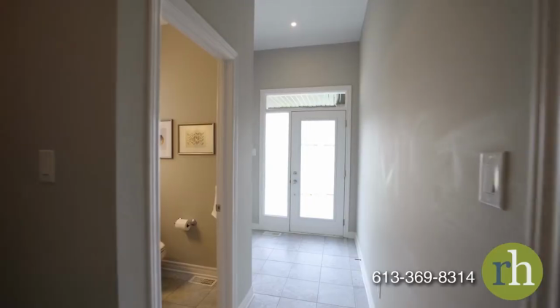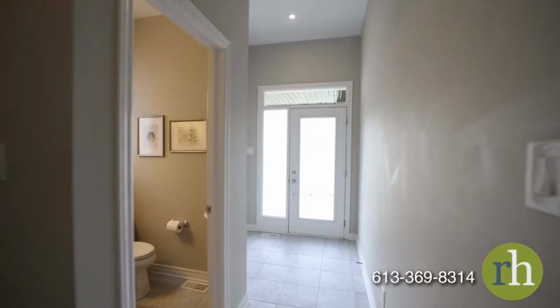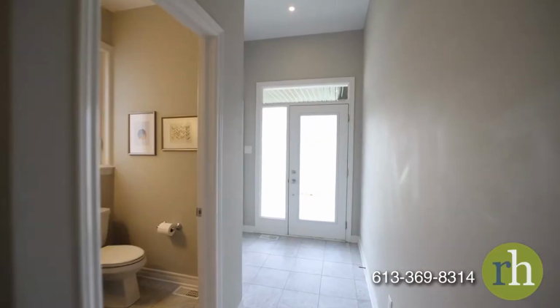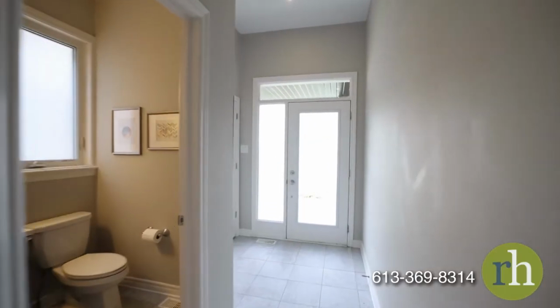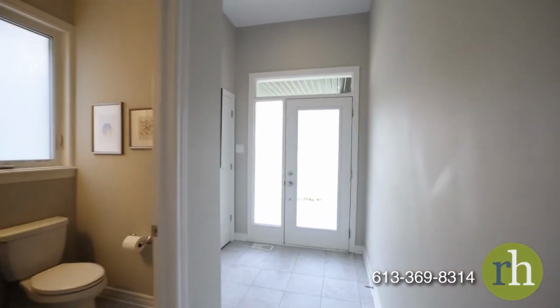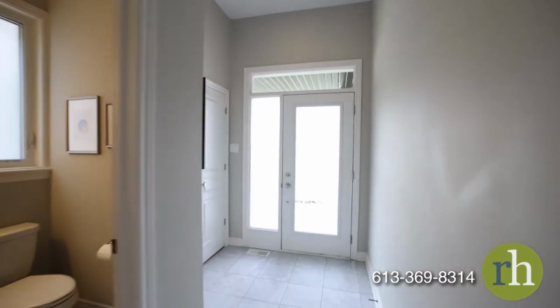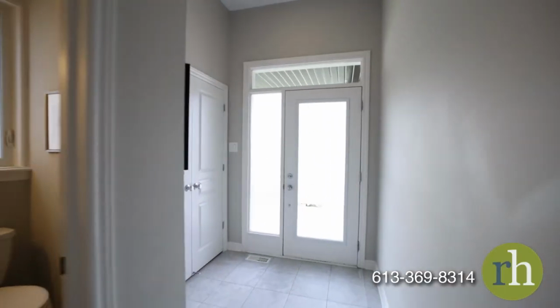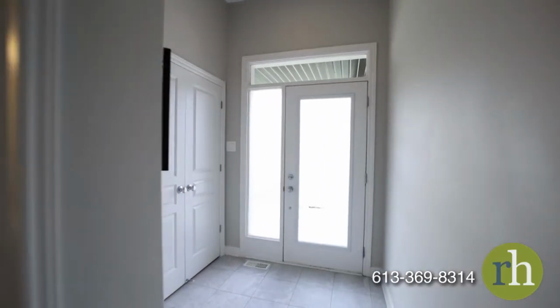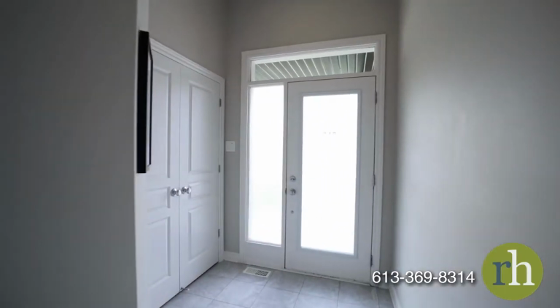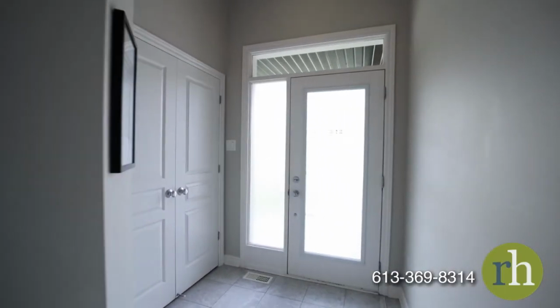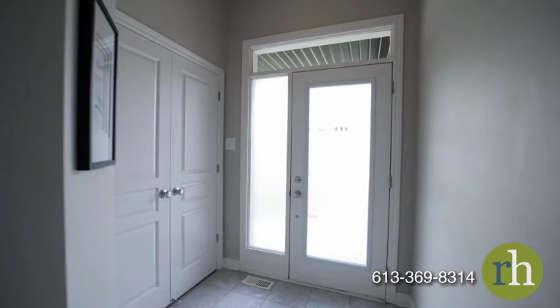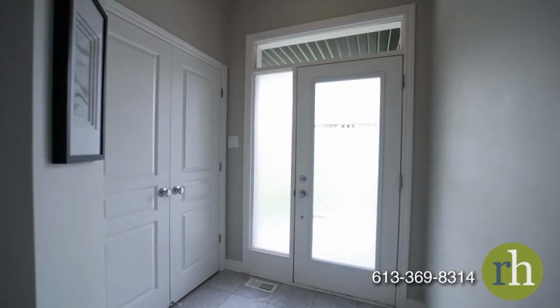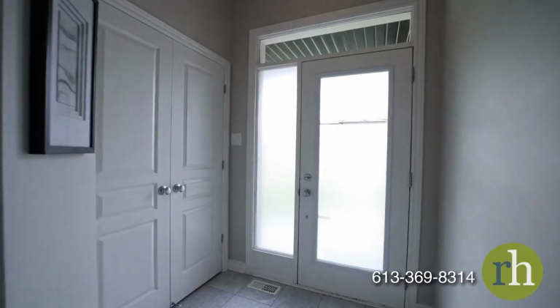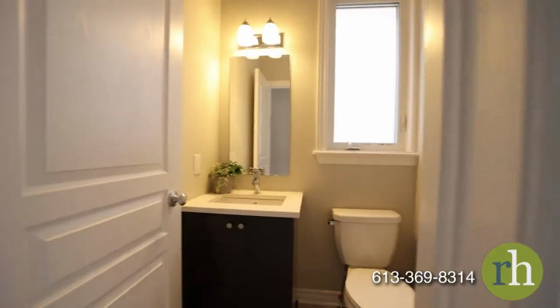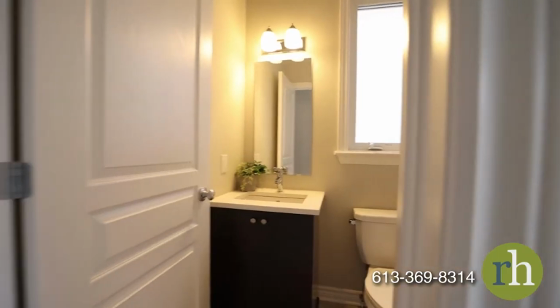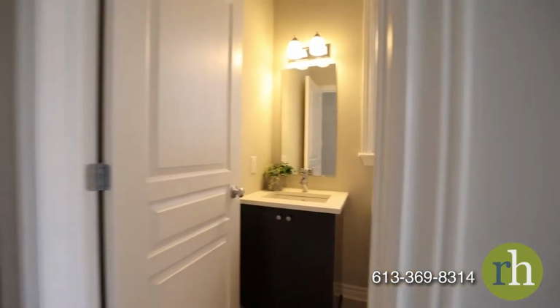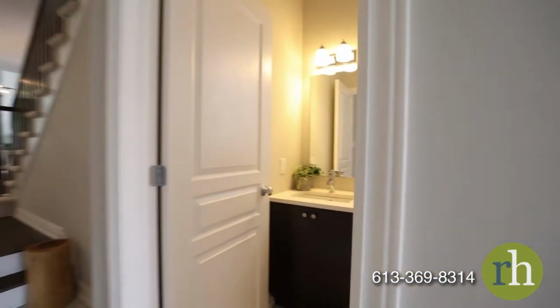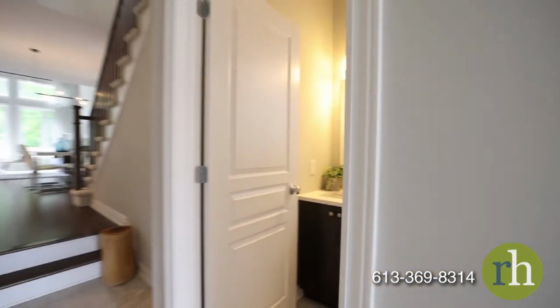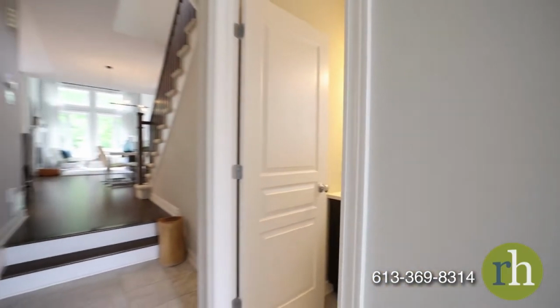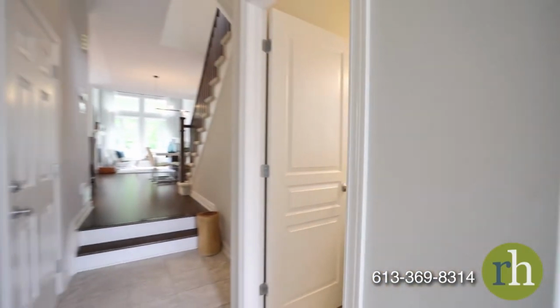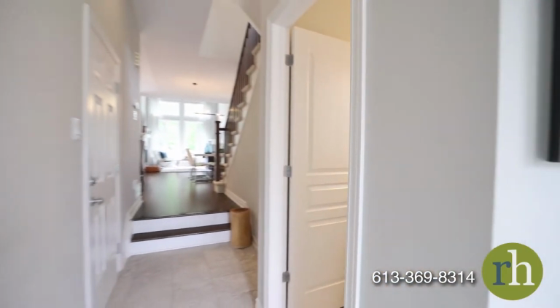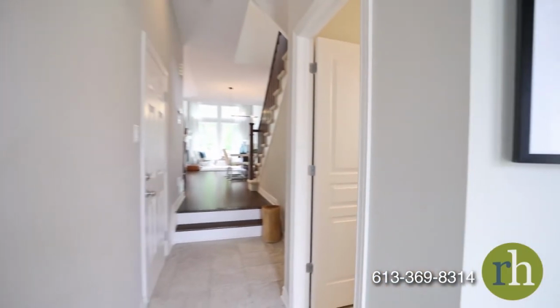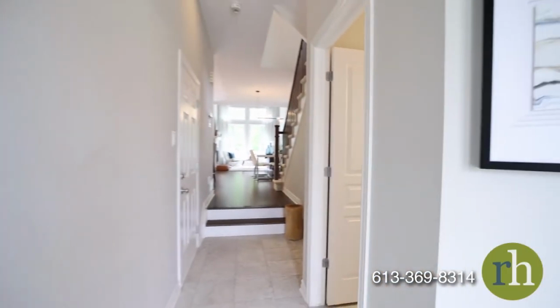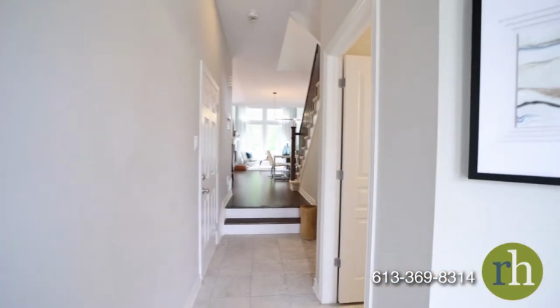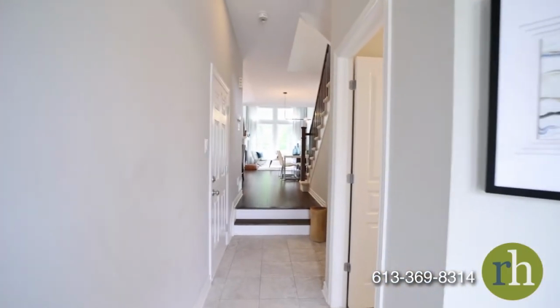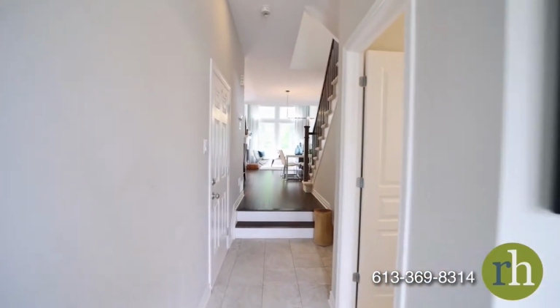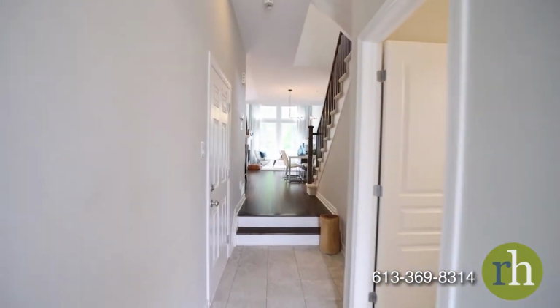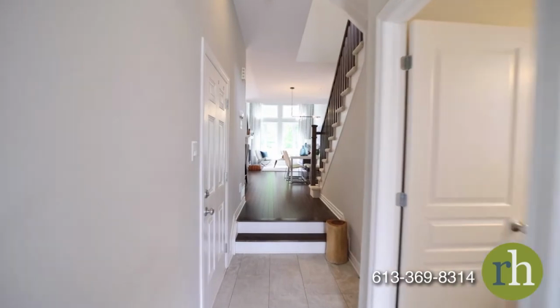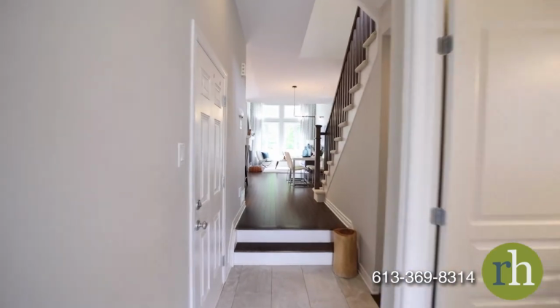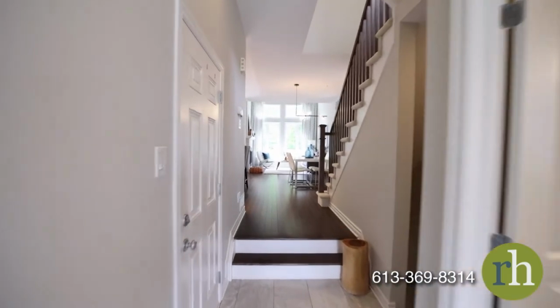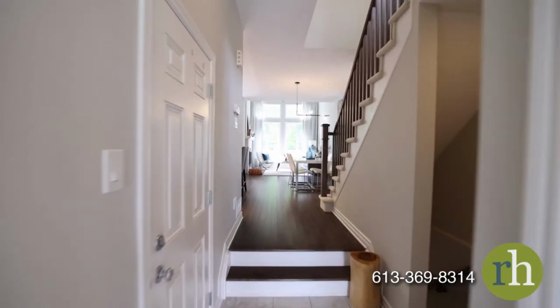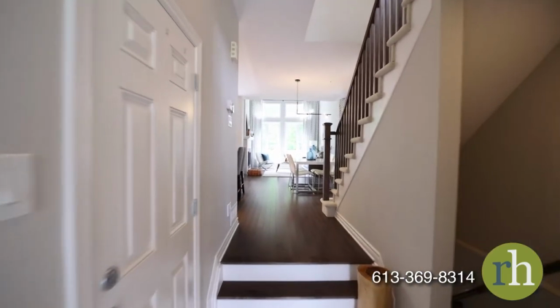Frosted glass transom windows around the front door allow natural light into your tiled entryway while preserving privacy. In this space you'll have access to a hall closet, the single-car garage, and a powder room with a quartz countertop.